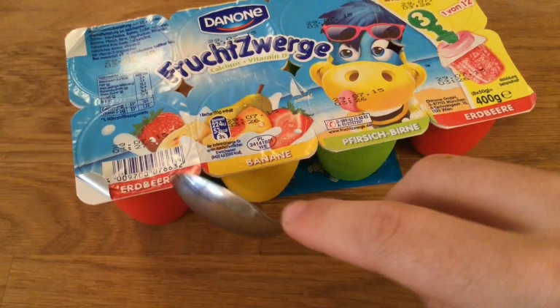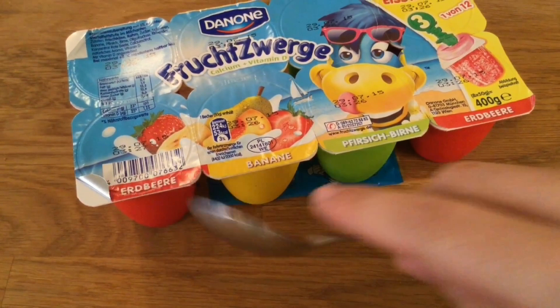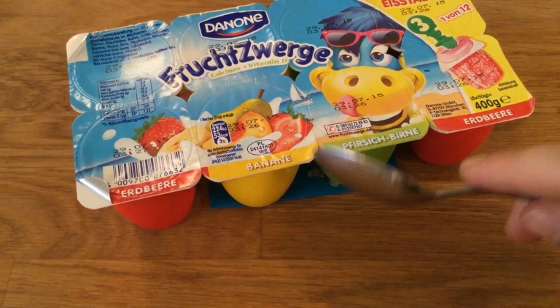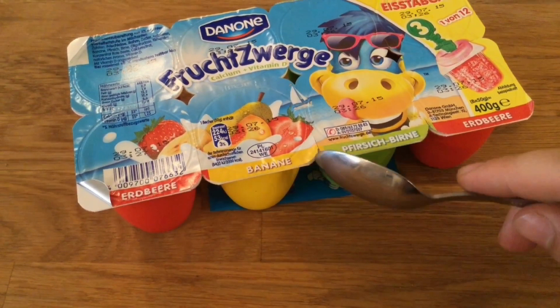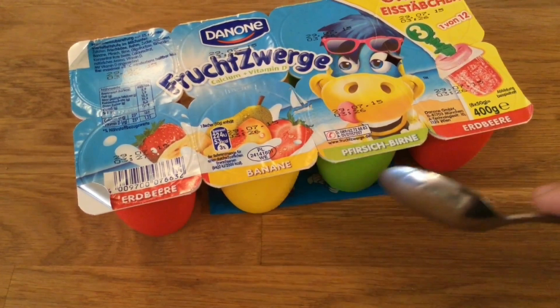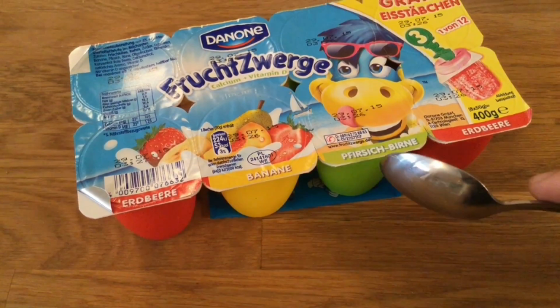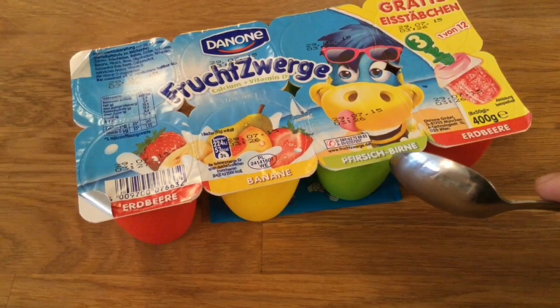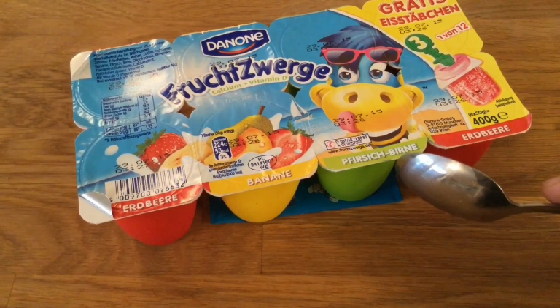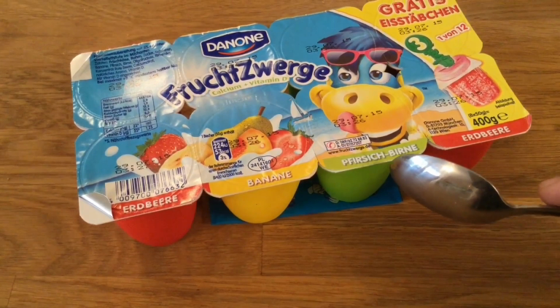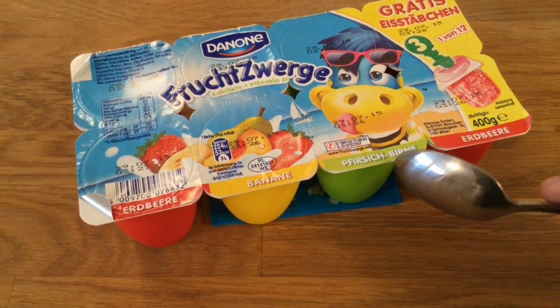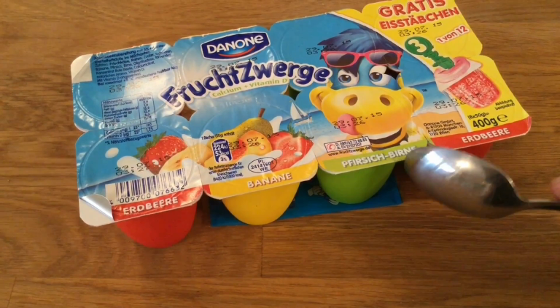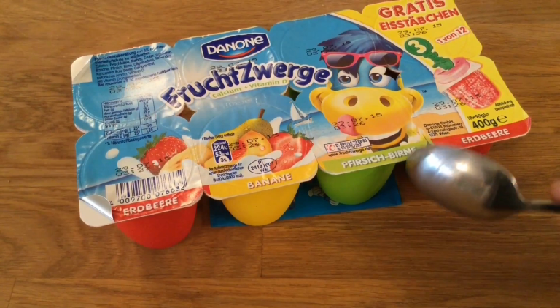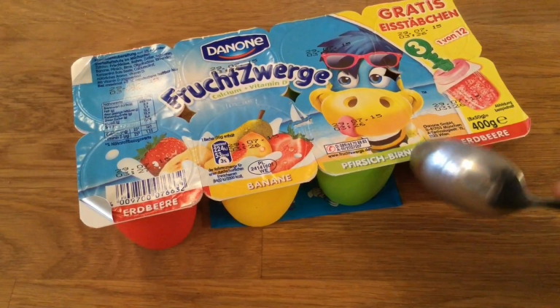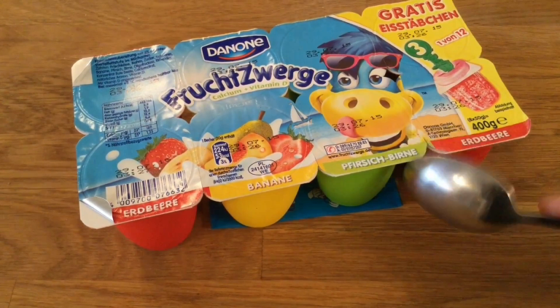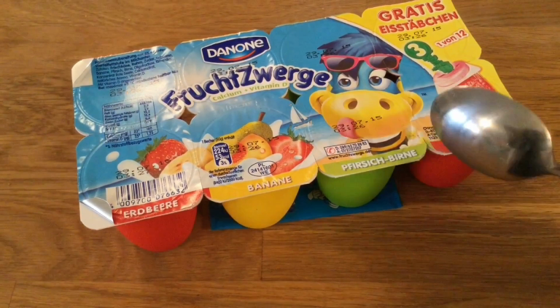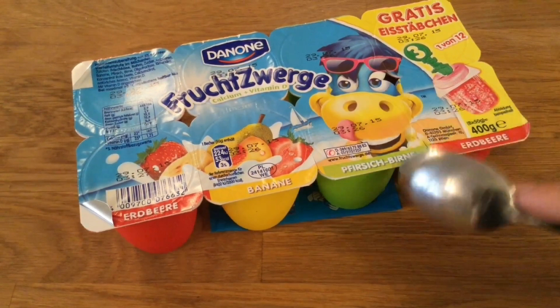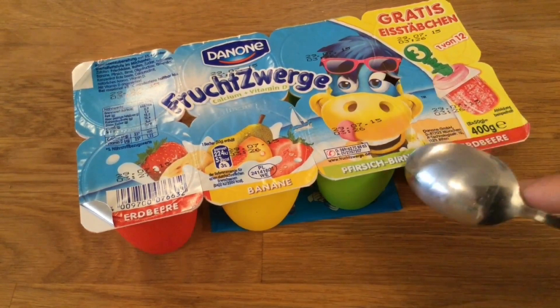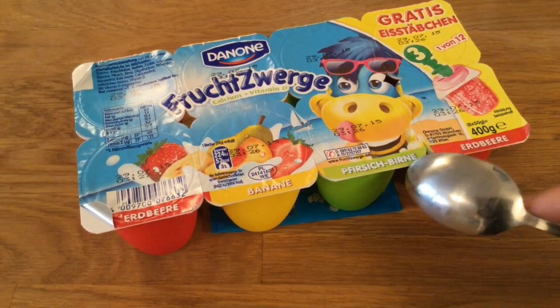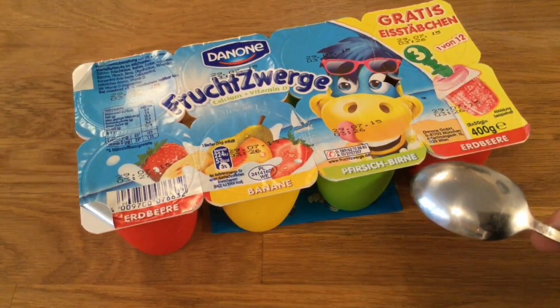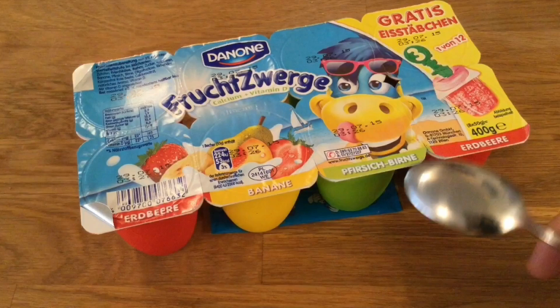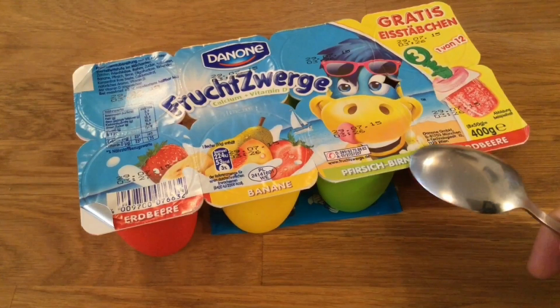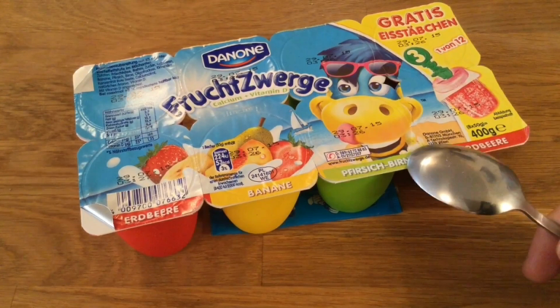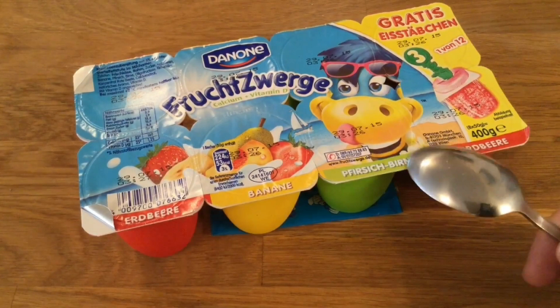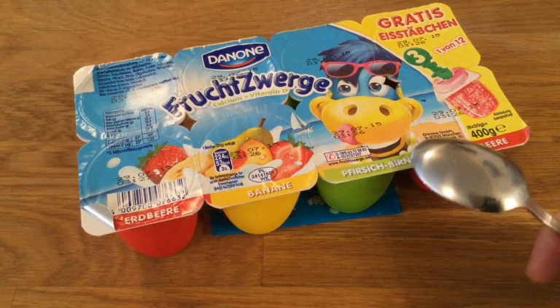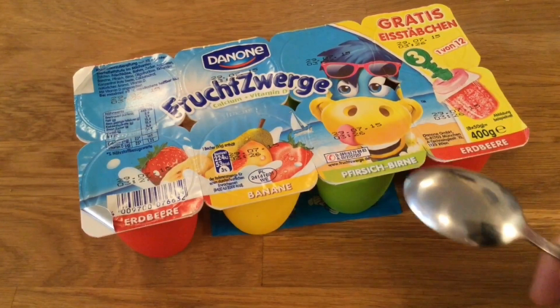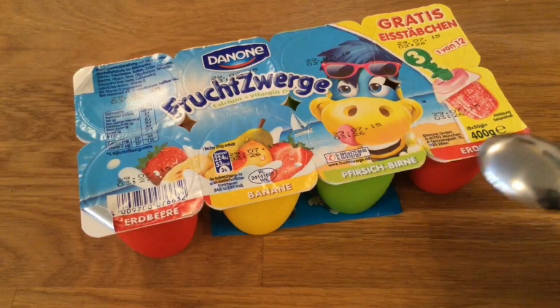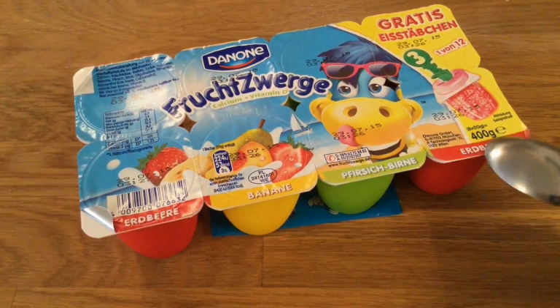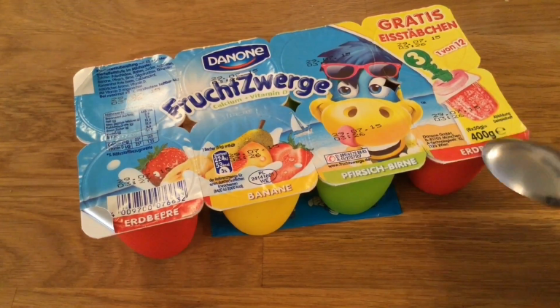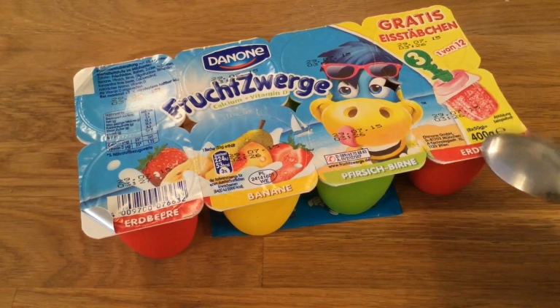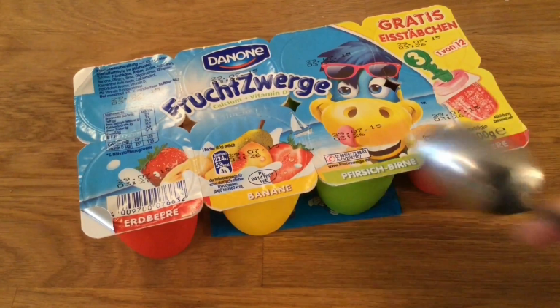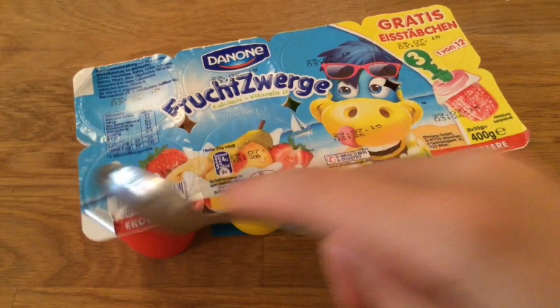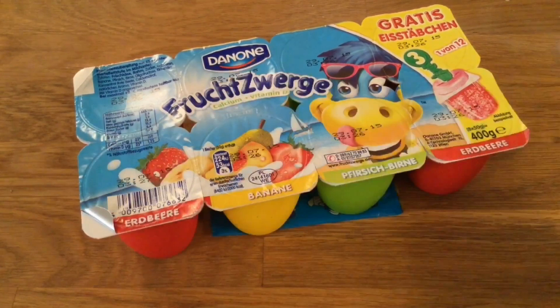Strawberry, banana, peach, berne — what is the name for berne? And here the other berne. And strawberry again, two times strawberry.